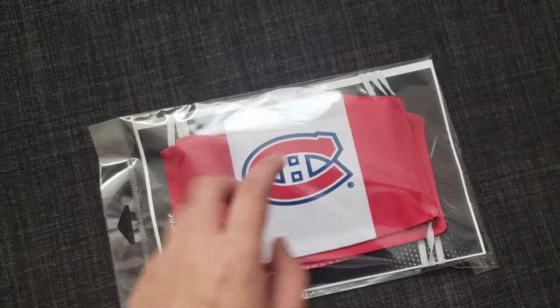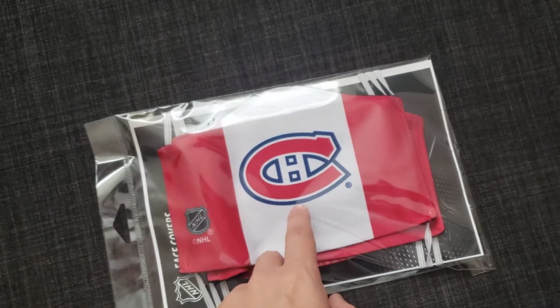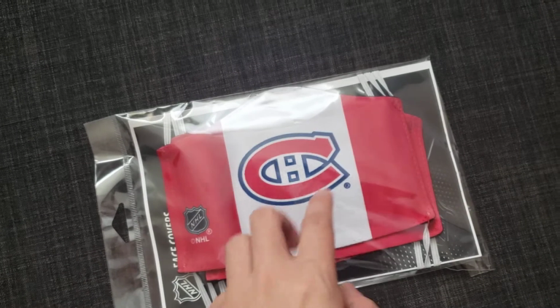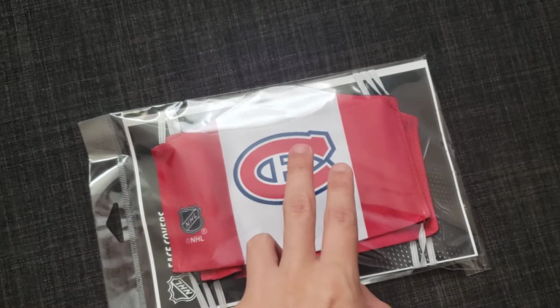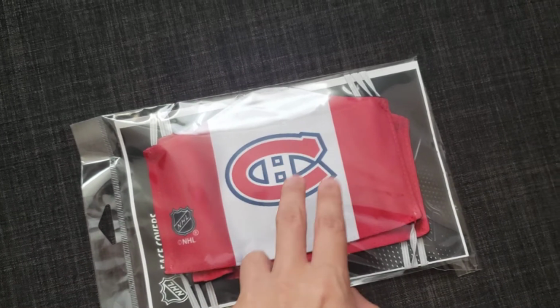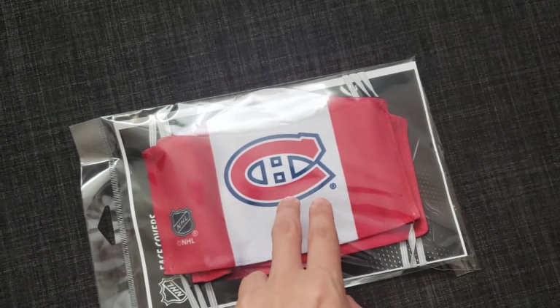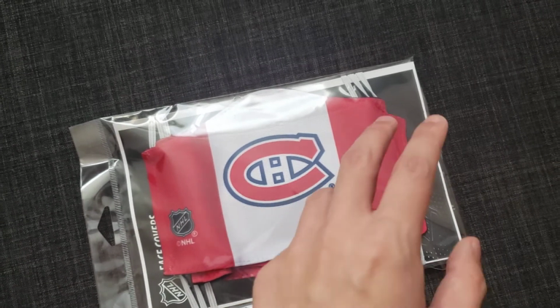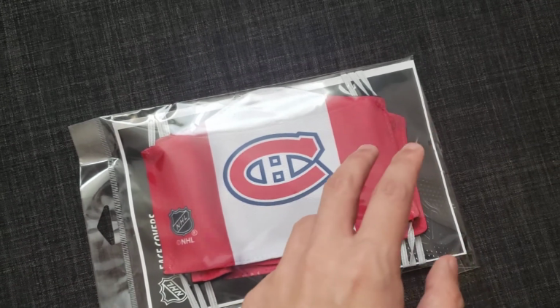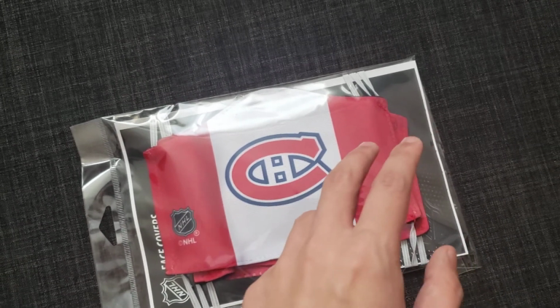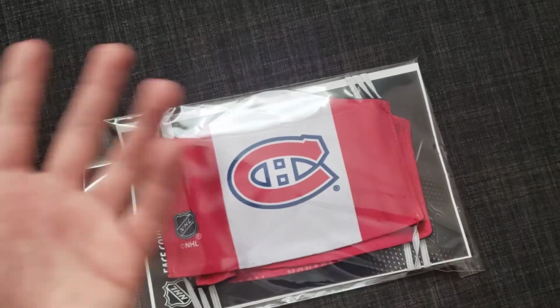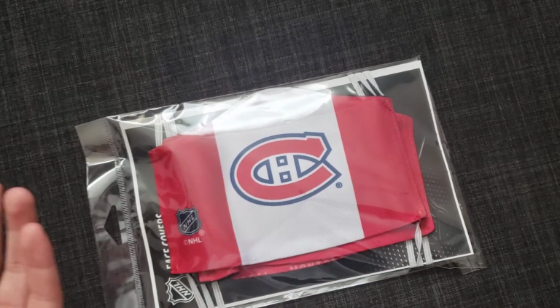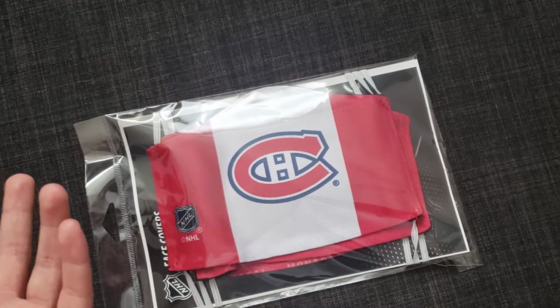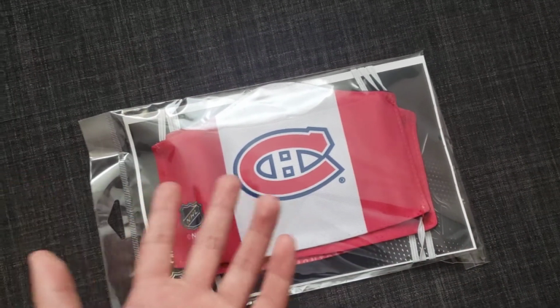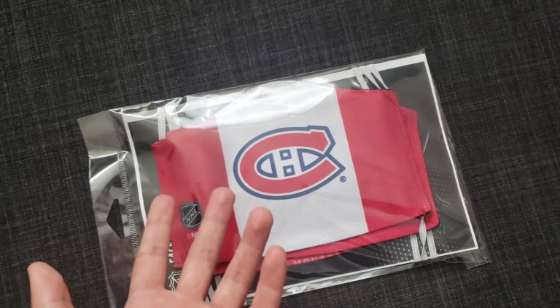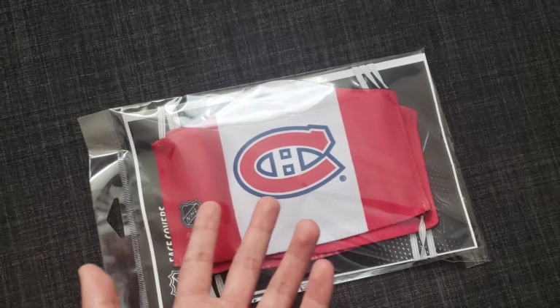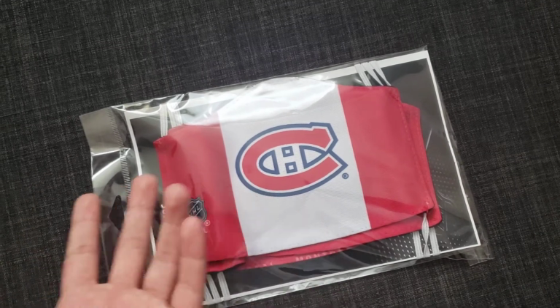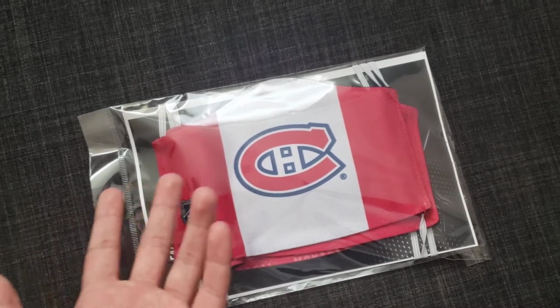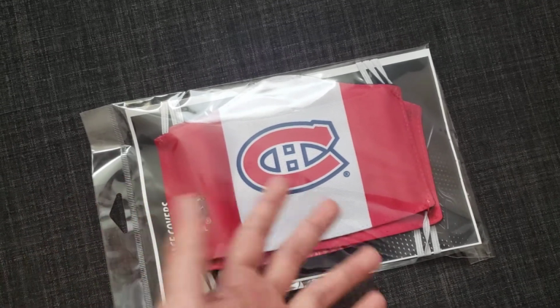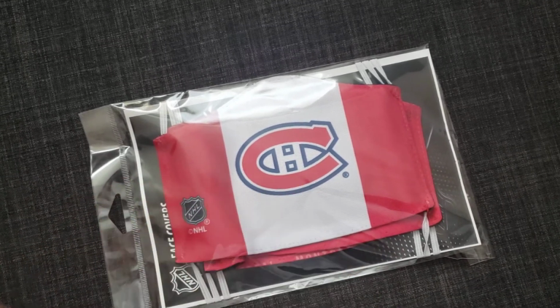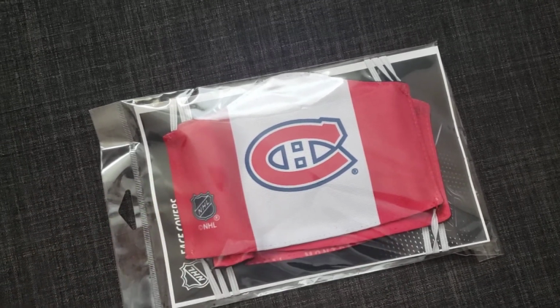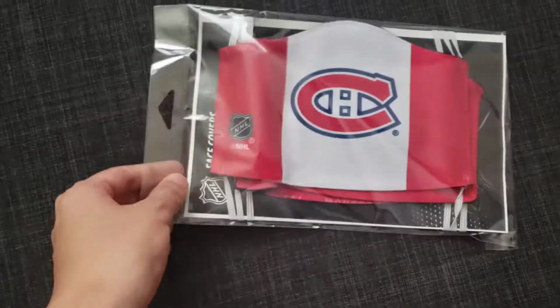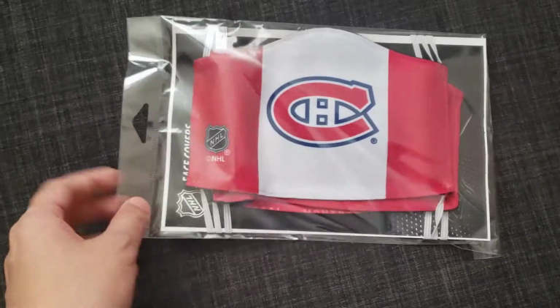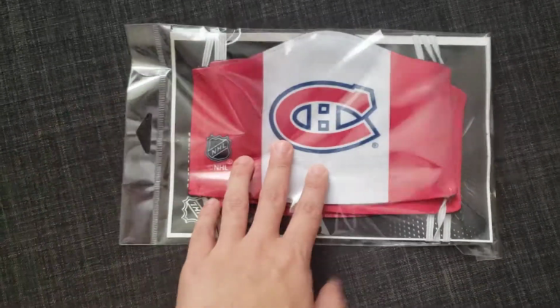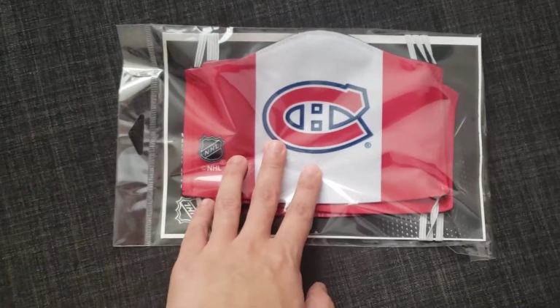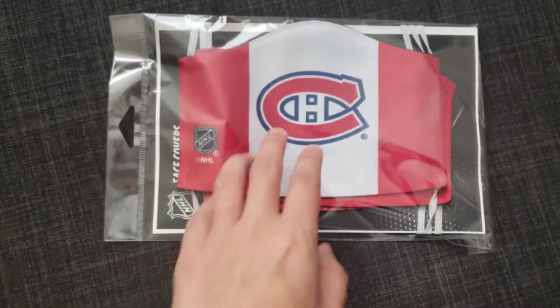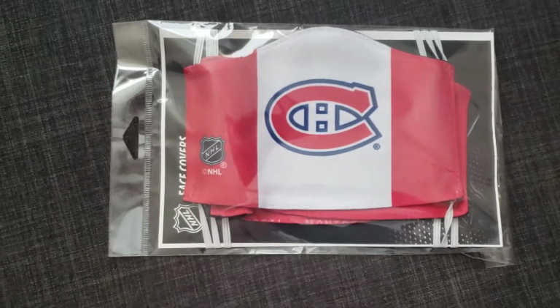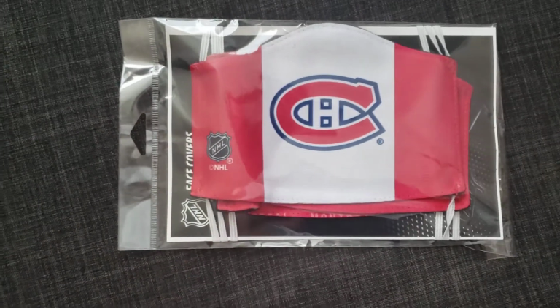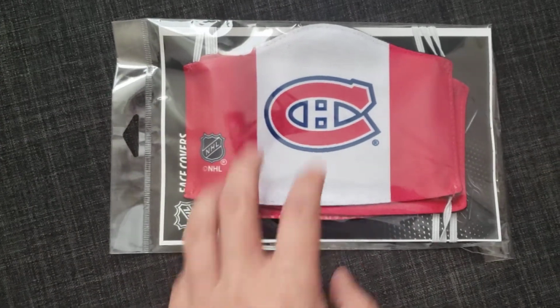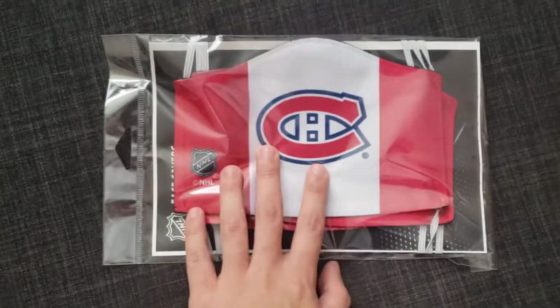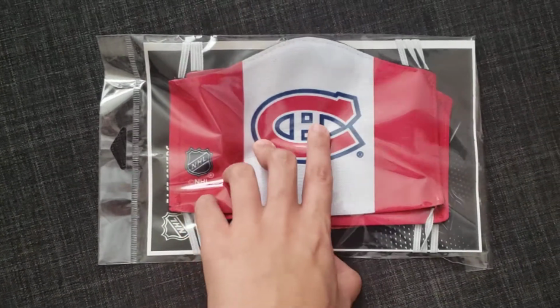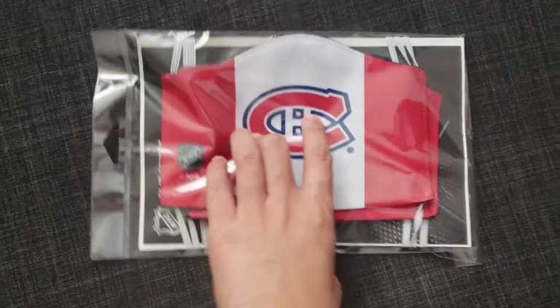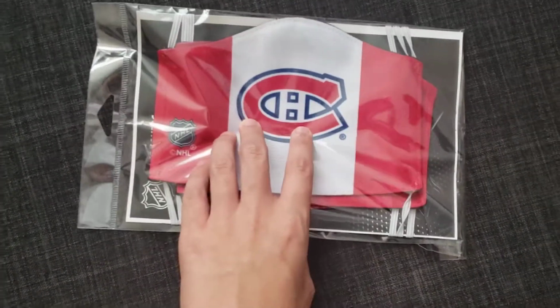I got this because I've been using one of those regular face masks, the blue ones. They're recyclable and I don't want to keep throwing them away, so I just want to get one that I can use long term. So here we go — Habs, my favorite team.